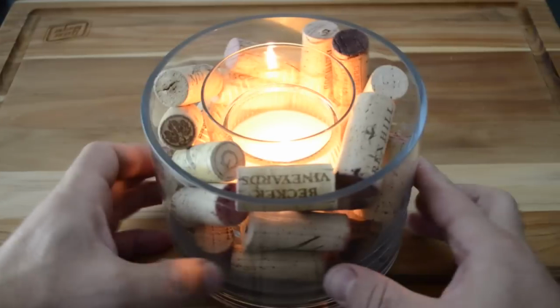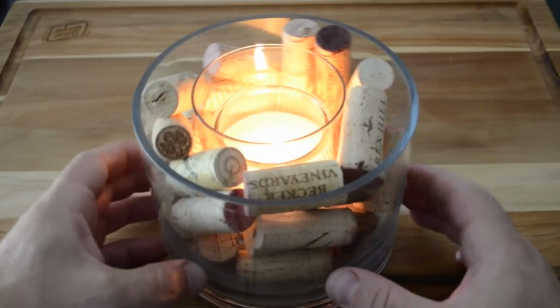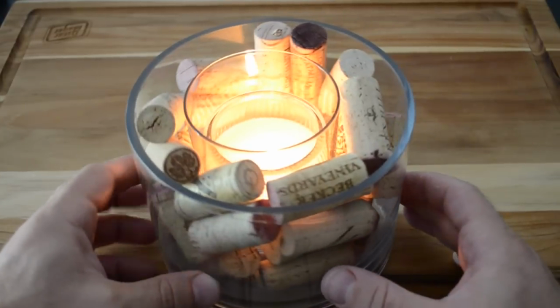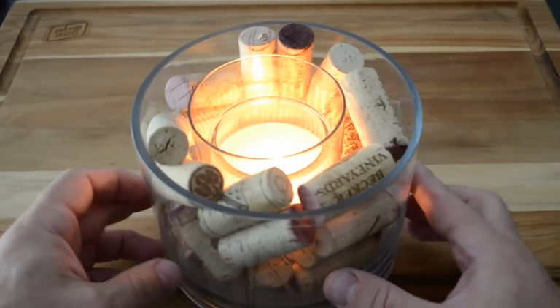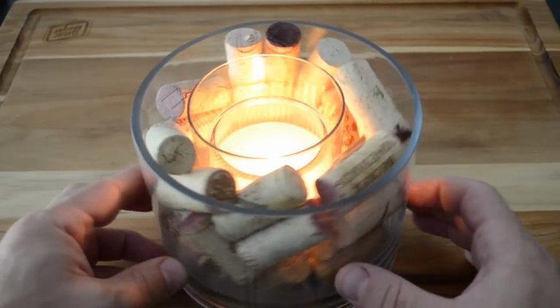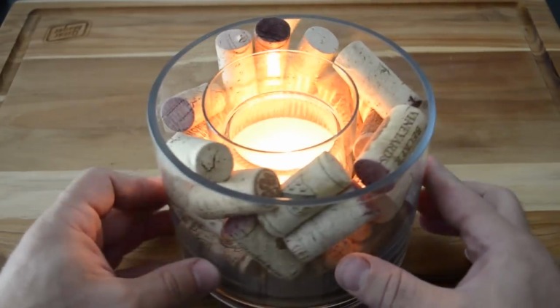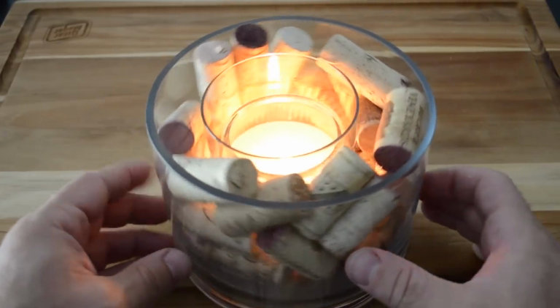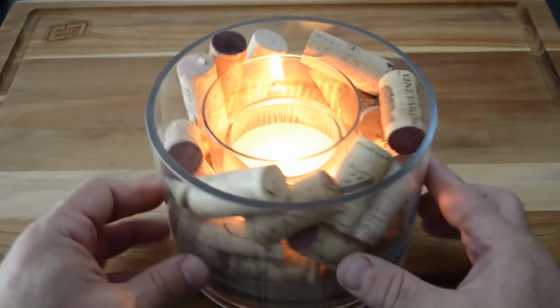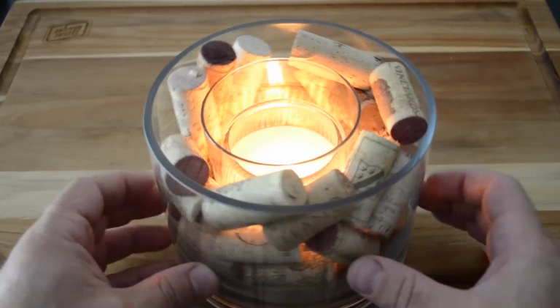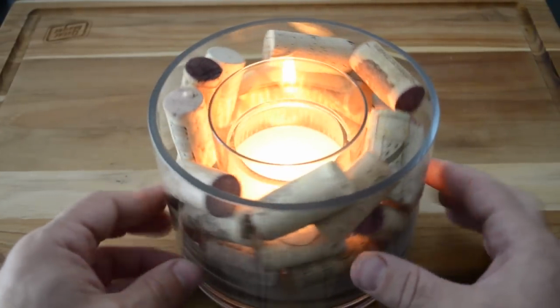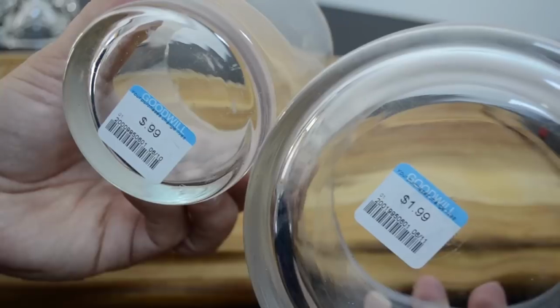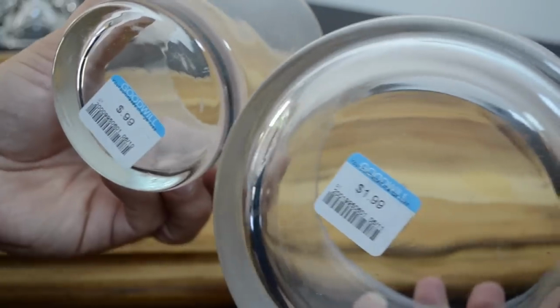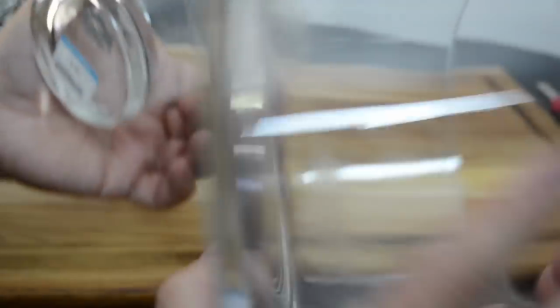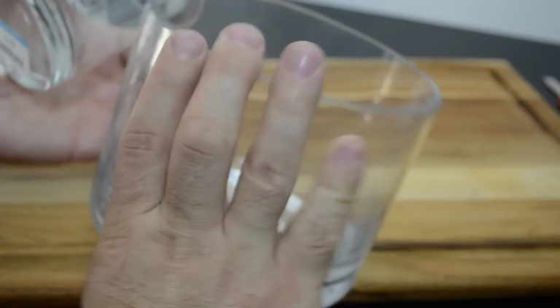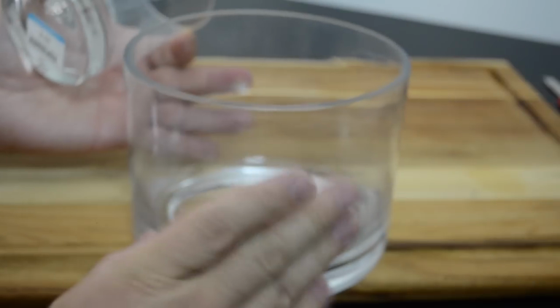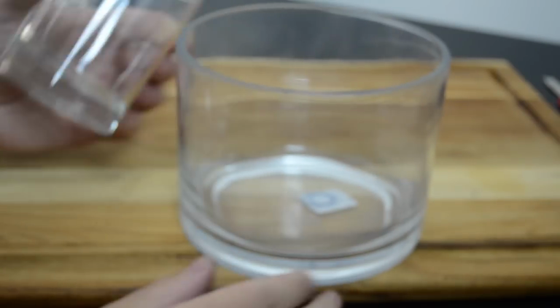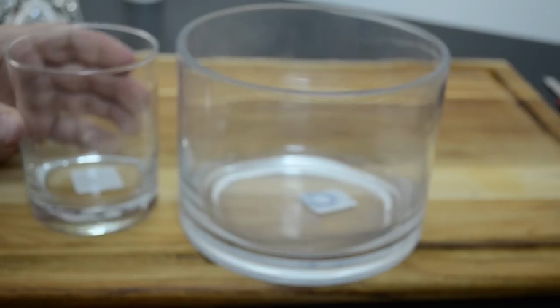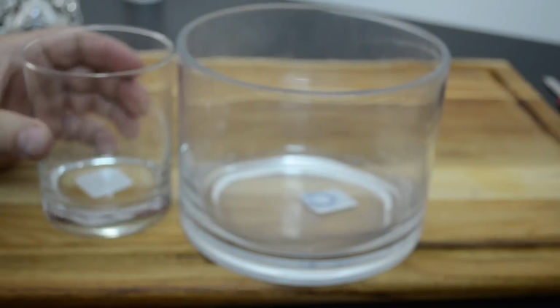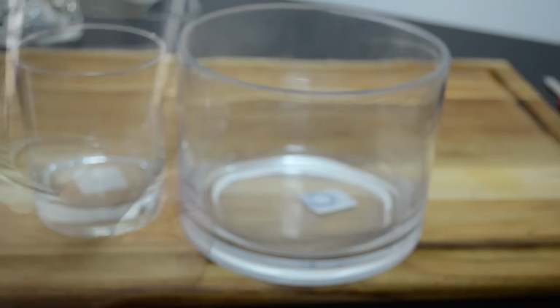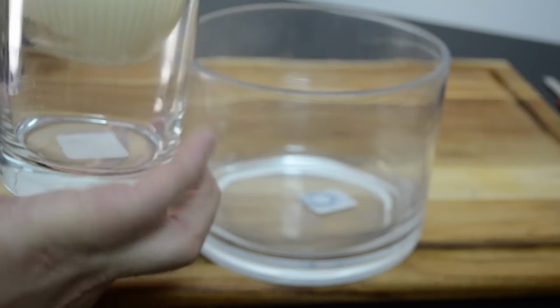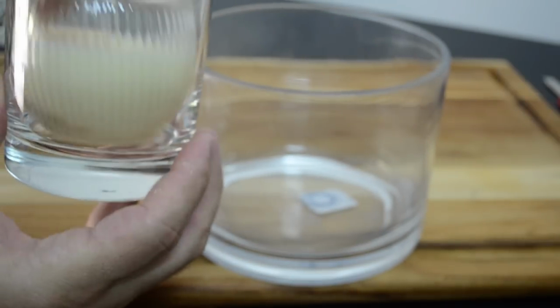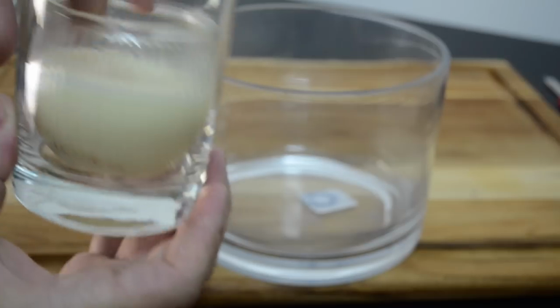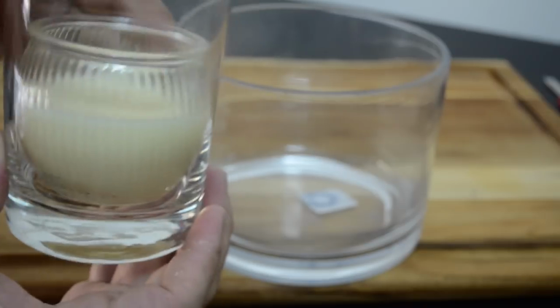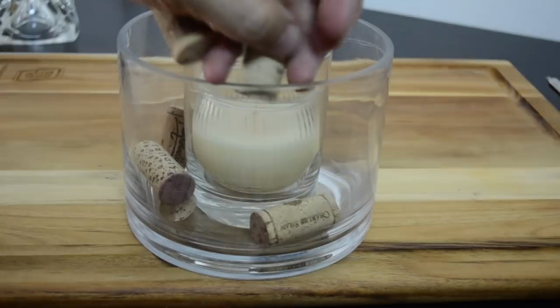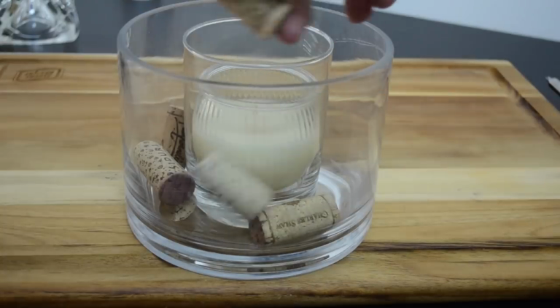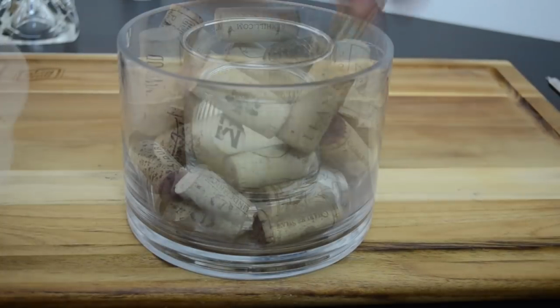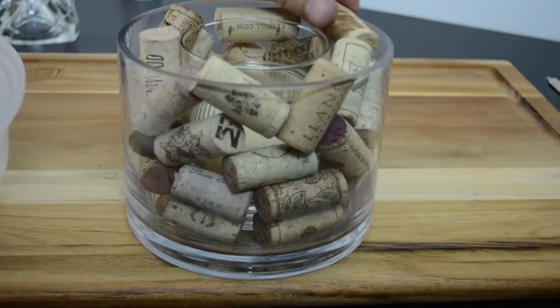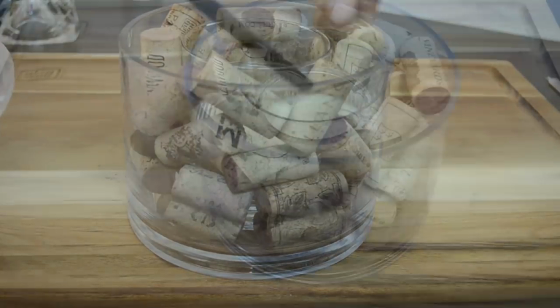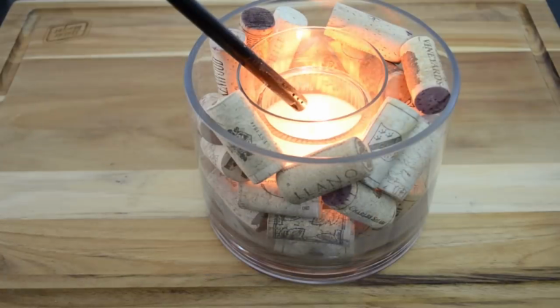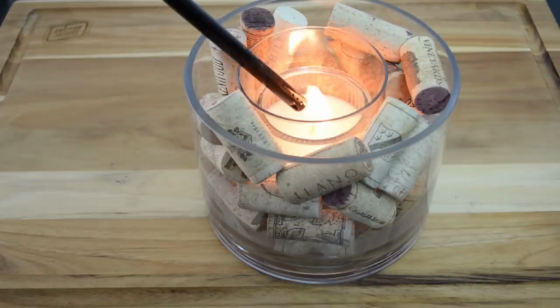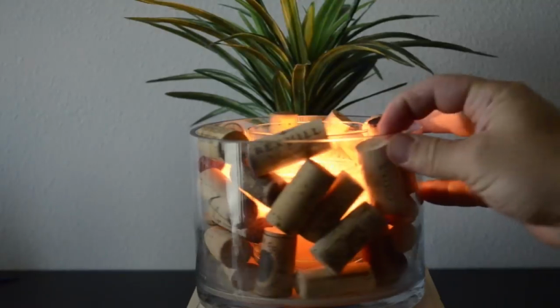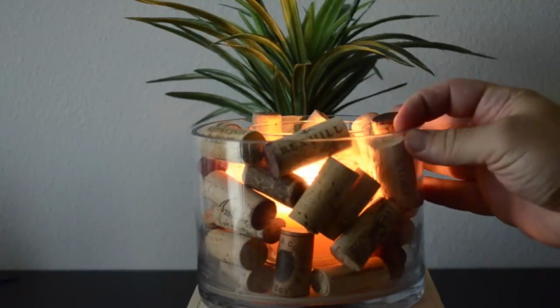Here's an extremely awesome decorative piece that will really pop the cork at your next gathering. Get a large vase and a small glass roughly the same height. Place a candle inside the small glass, fill in the gap with a bunch of corks, and then light the candle to impress your next guests.